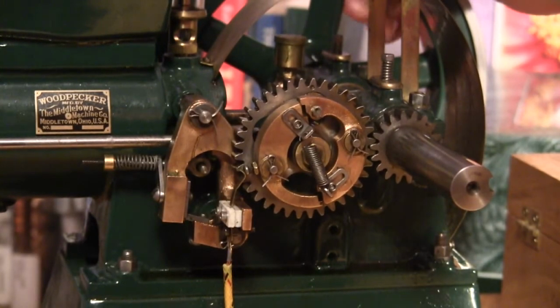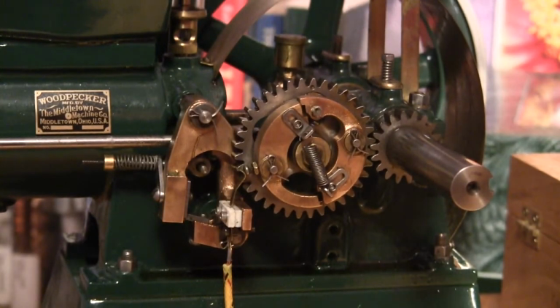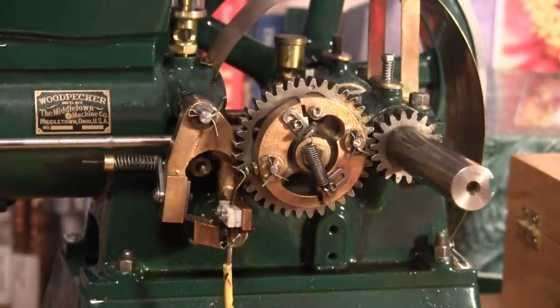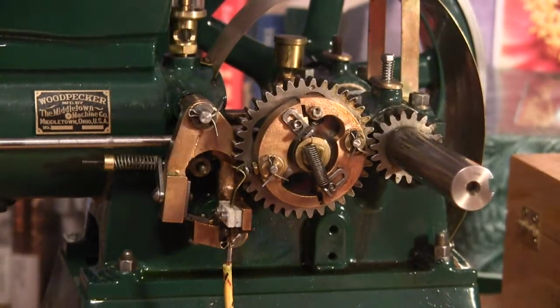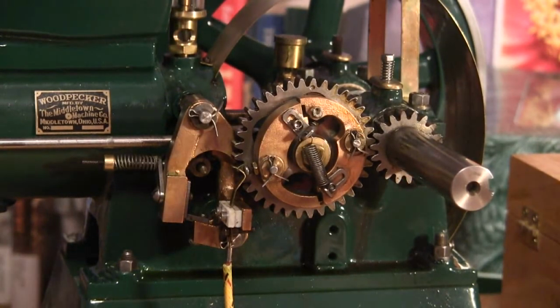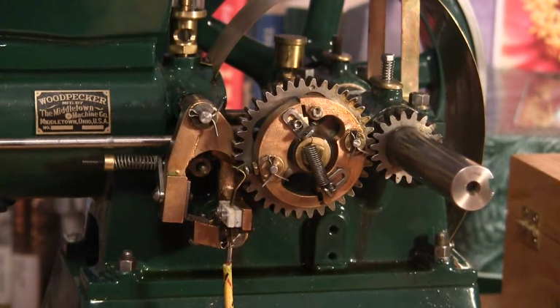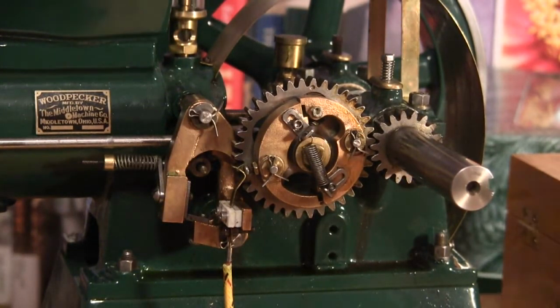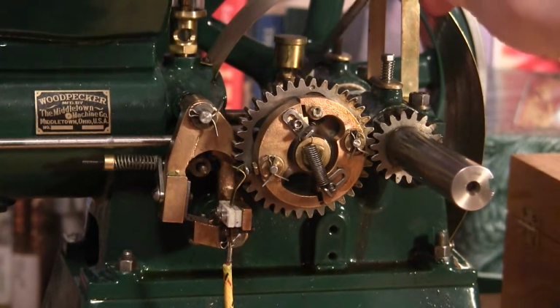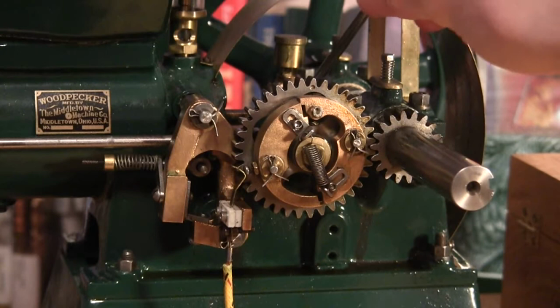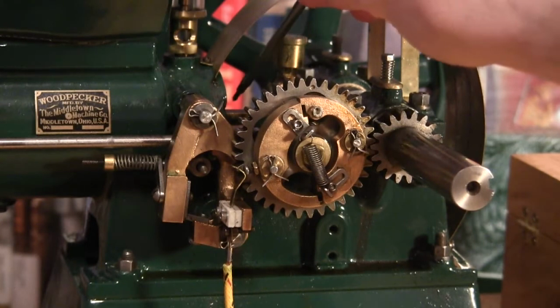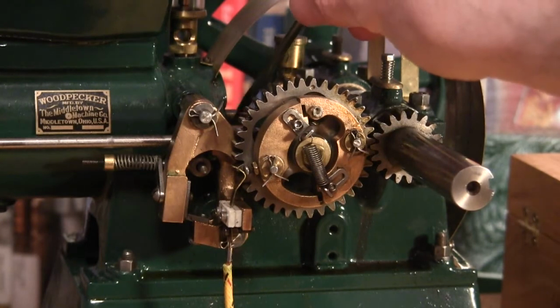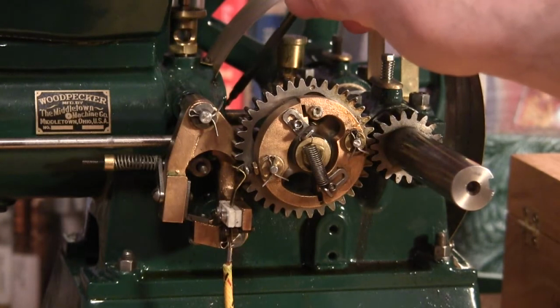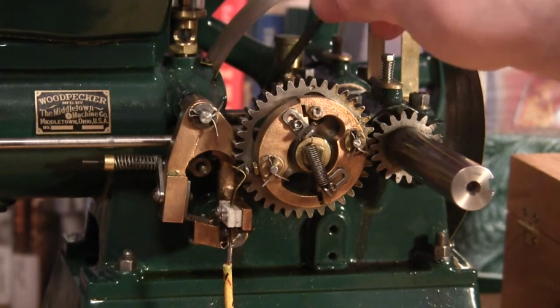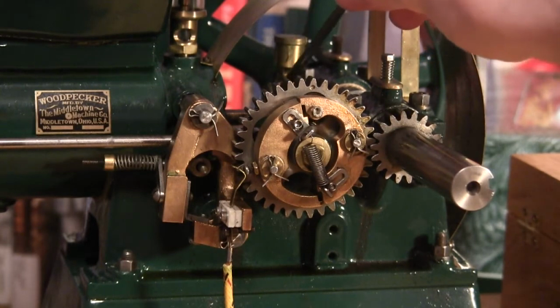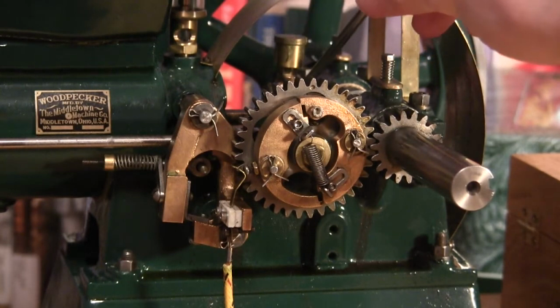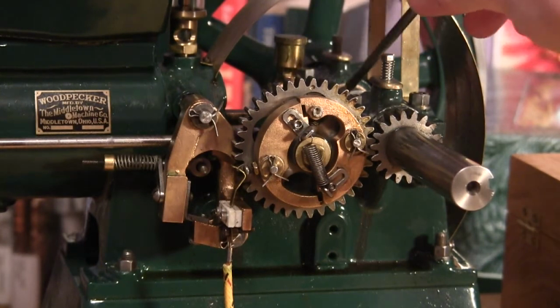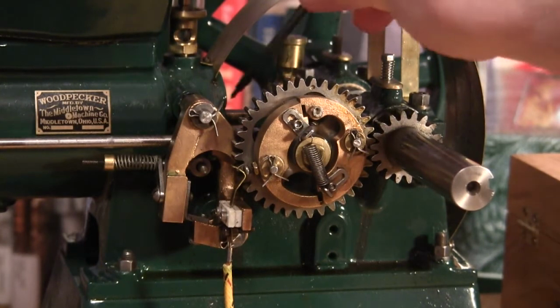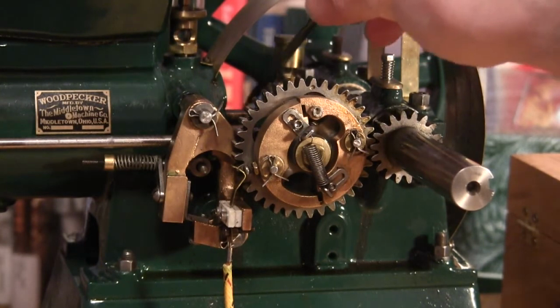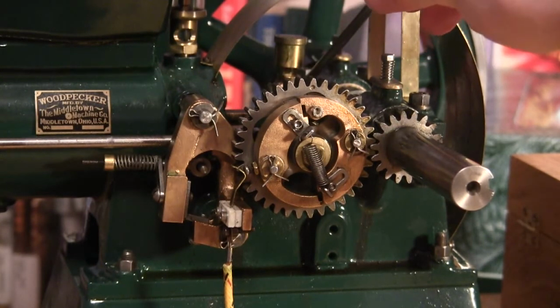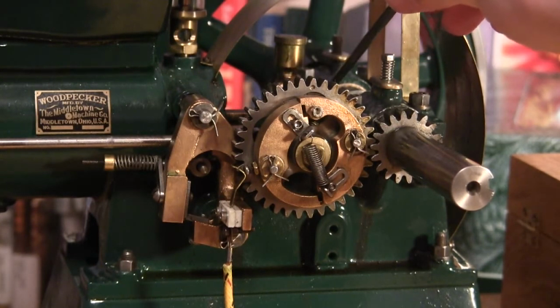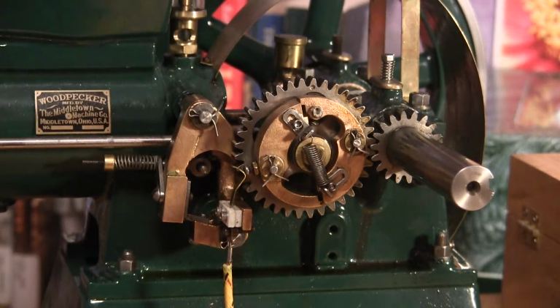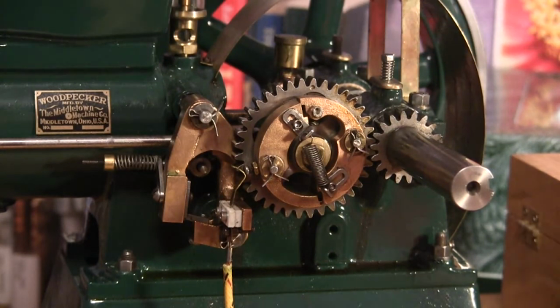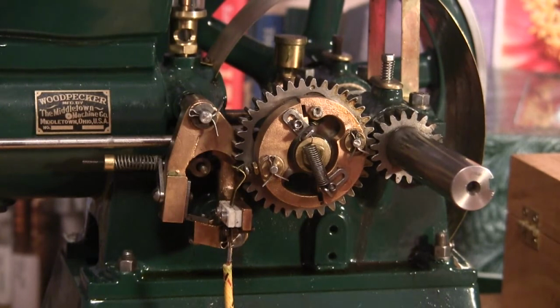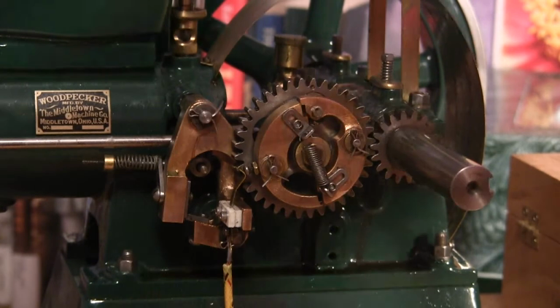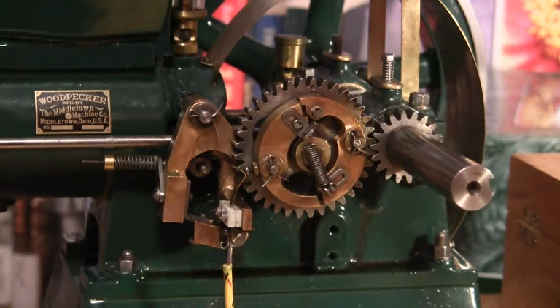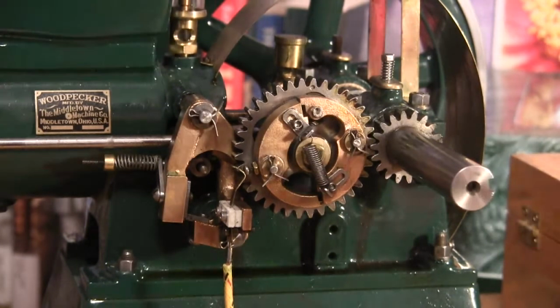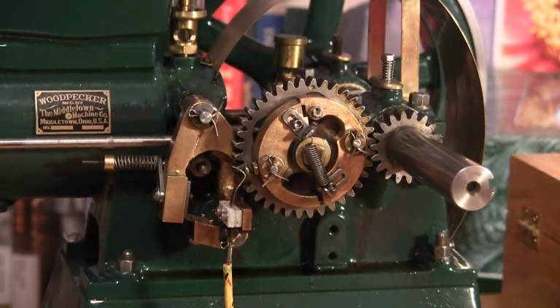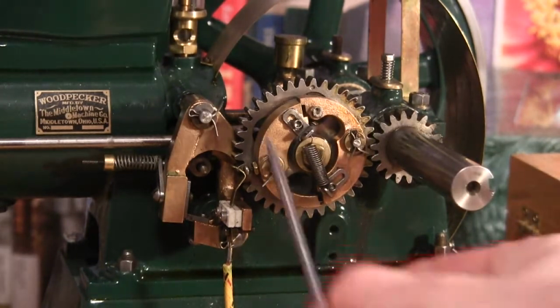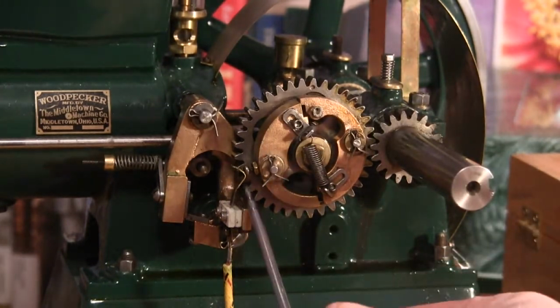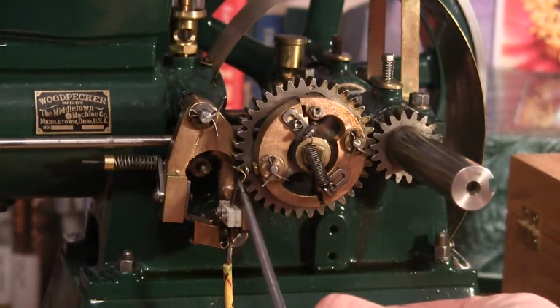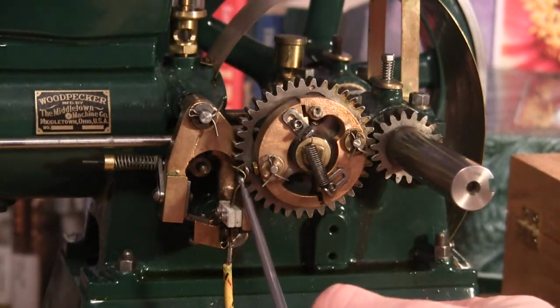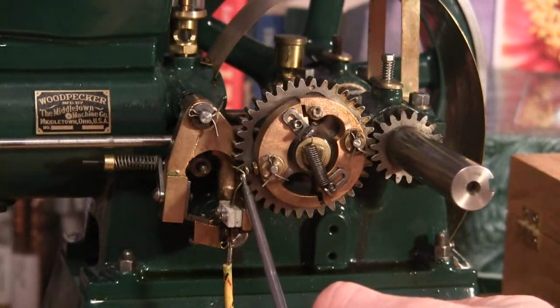It's a little hard to see, but it's just before top dead center. Here's the crank, the rod and the crank assembly, and it just barely touches that screw as it comes around.